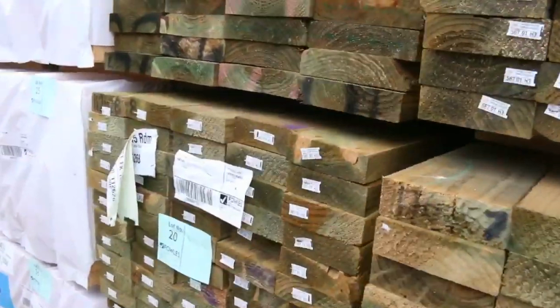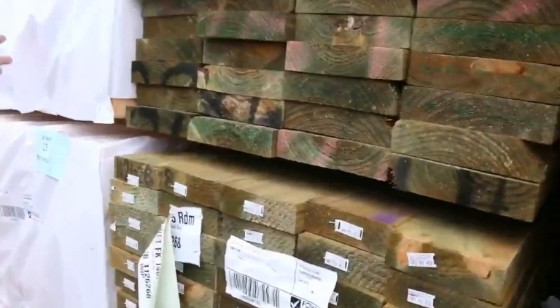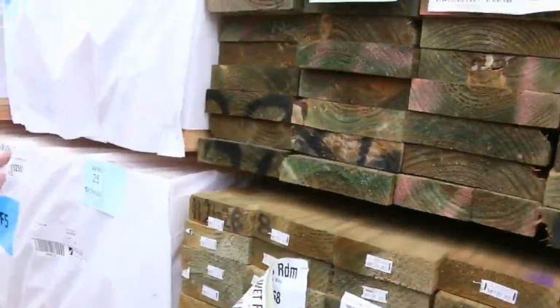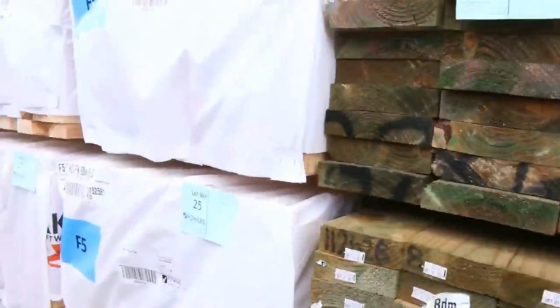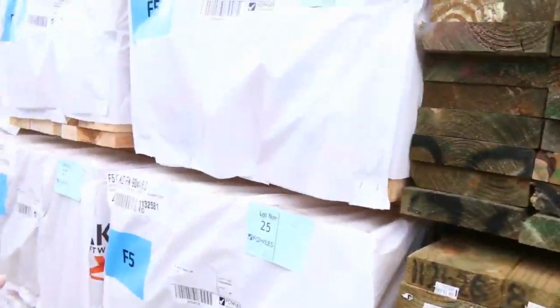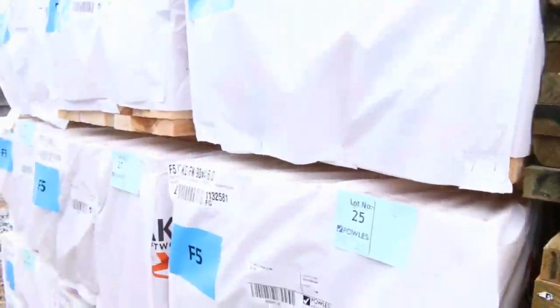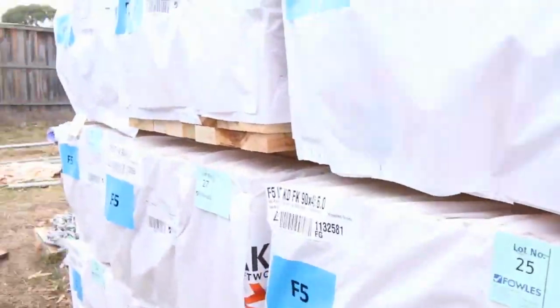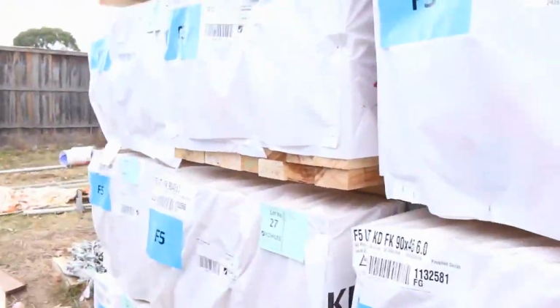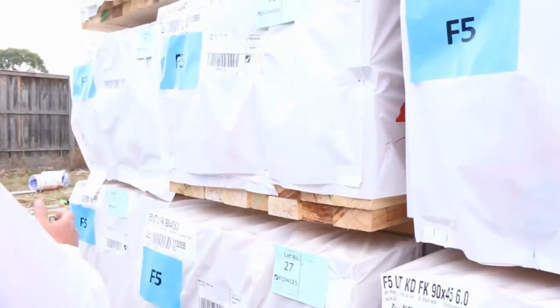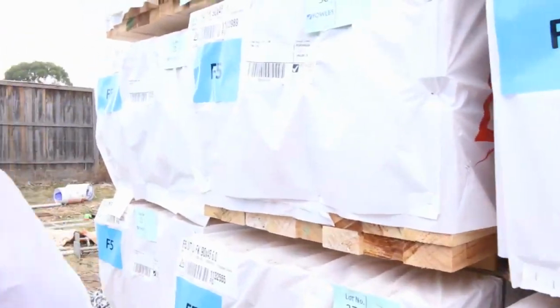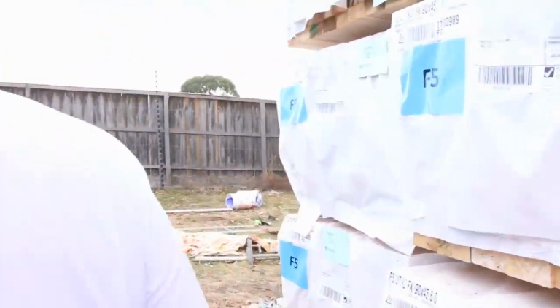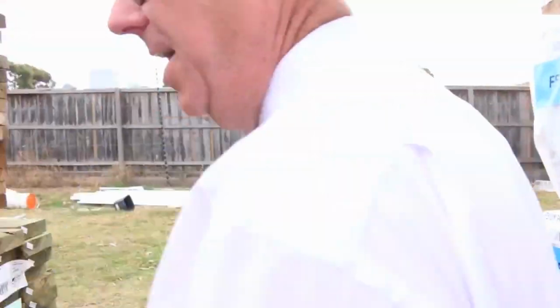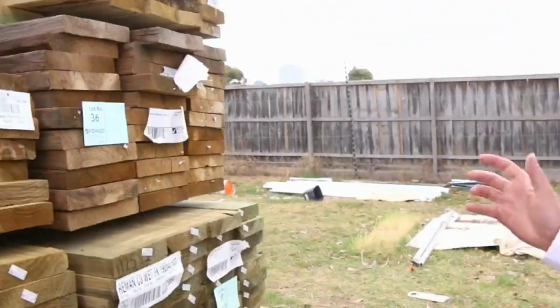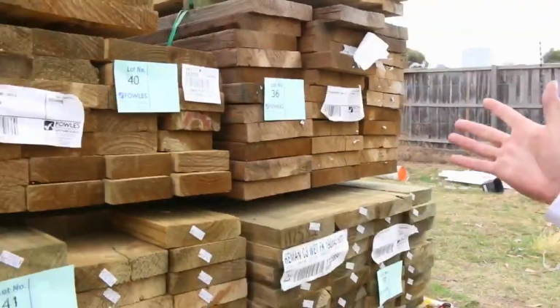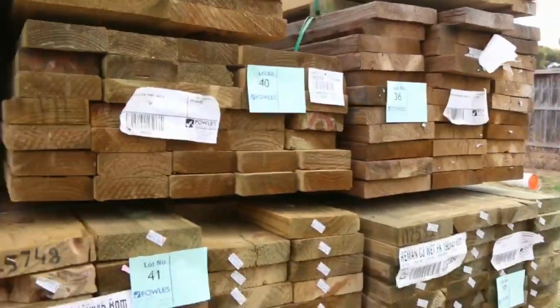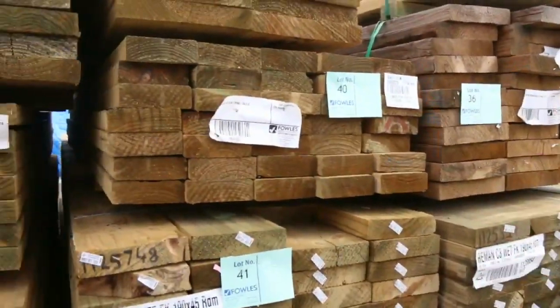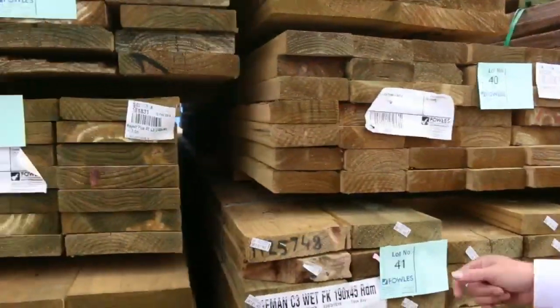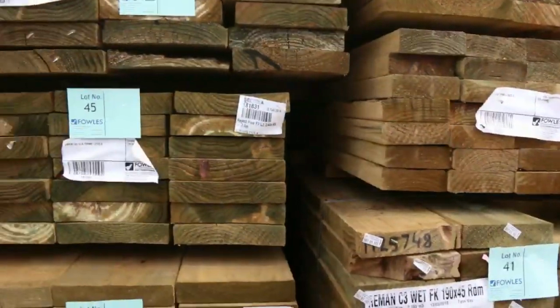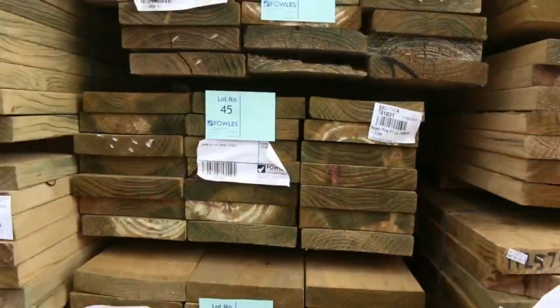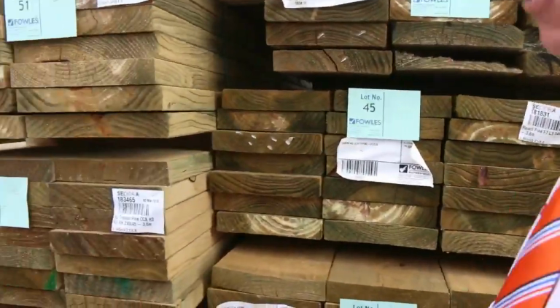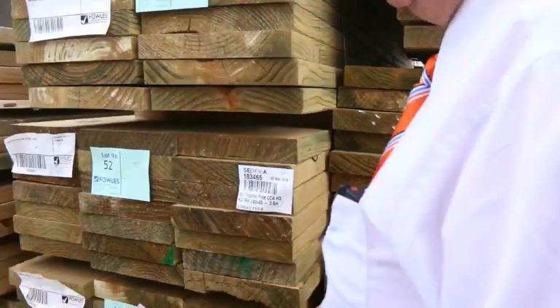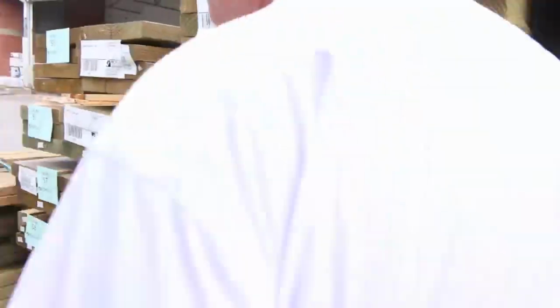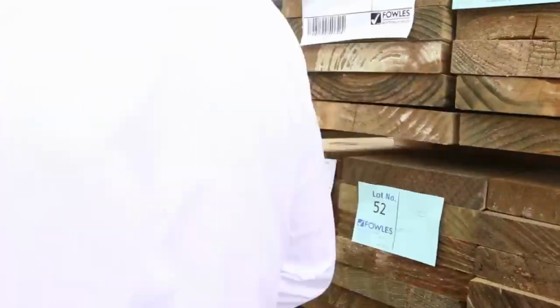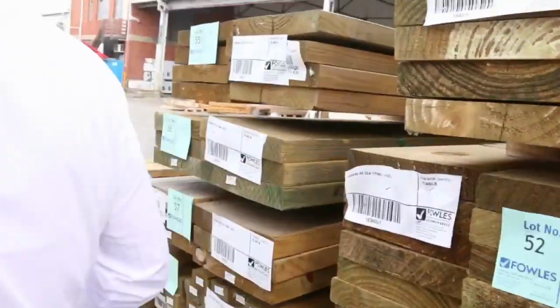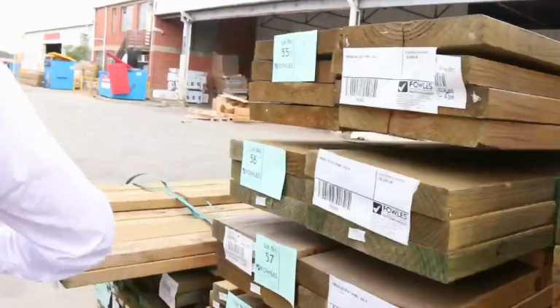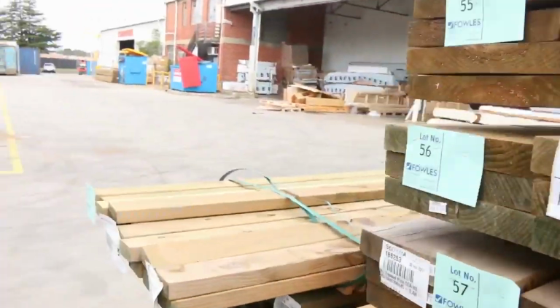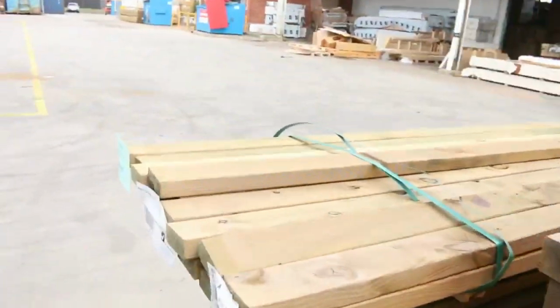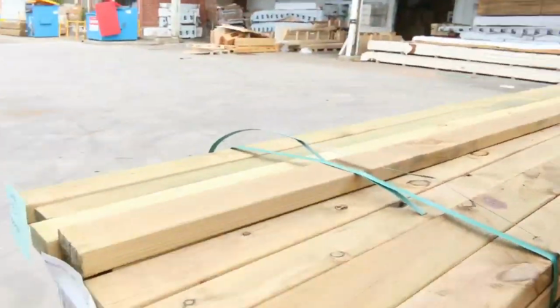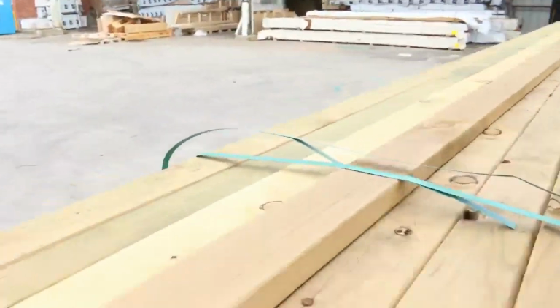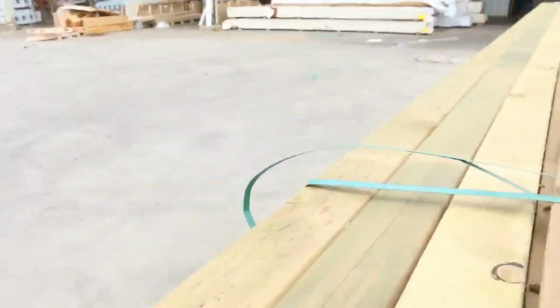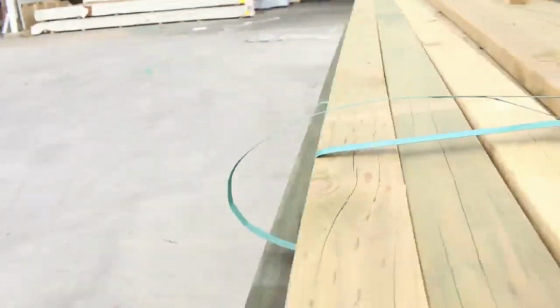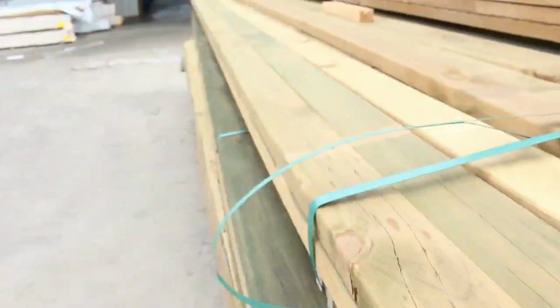More of the F5 — 90x45, 60s there and three-sixes over there. All different sizes in the tree pine, right from your 70x45 up to your 290x45, and a whole range of different lengths.